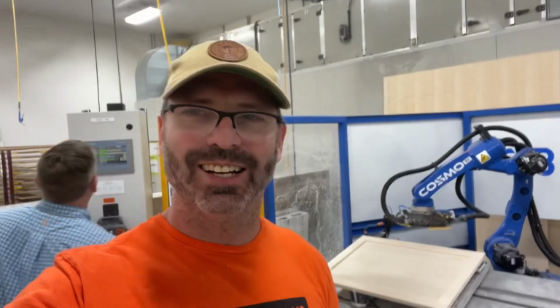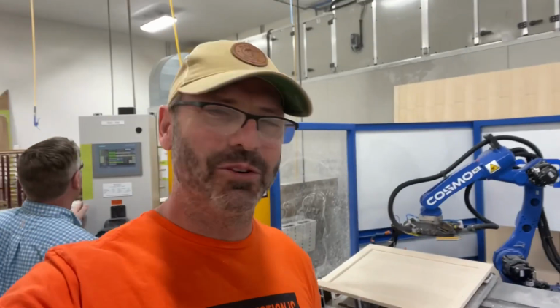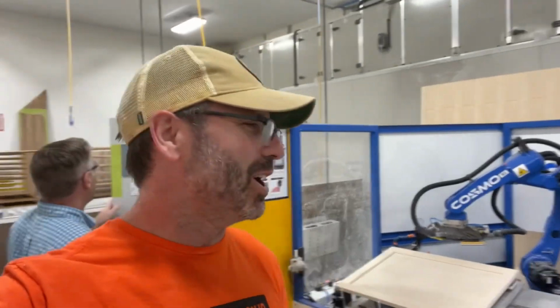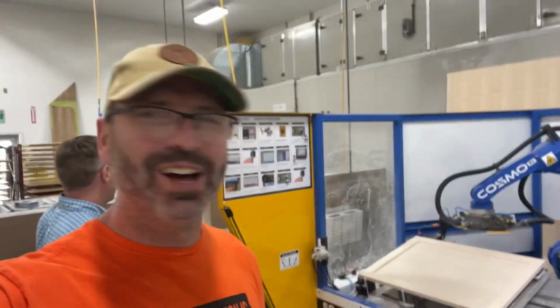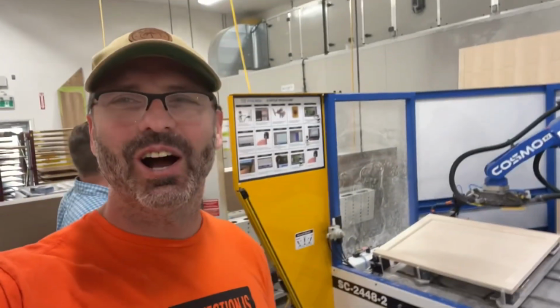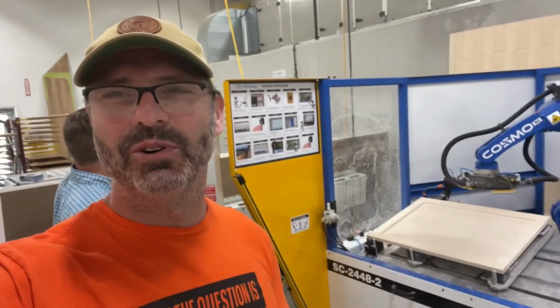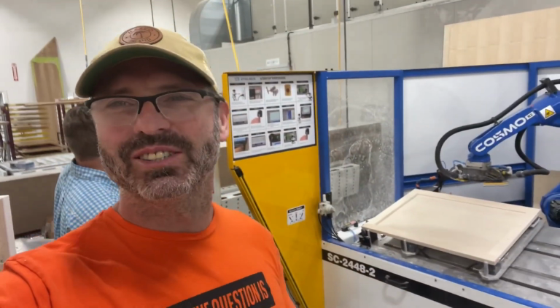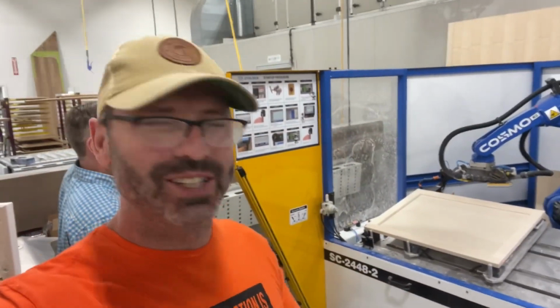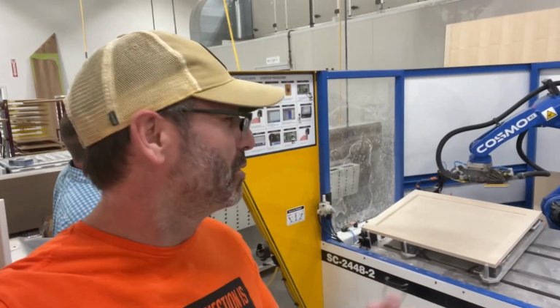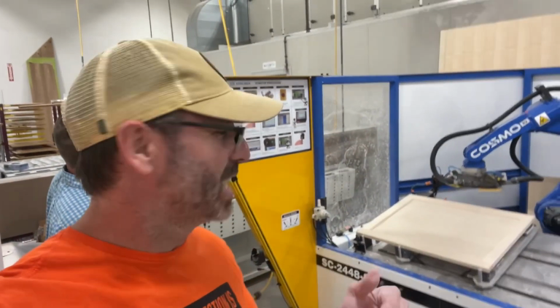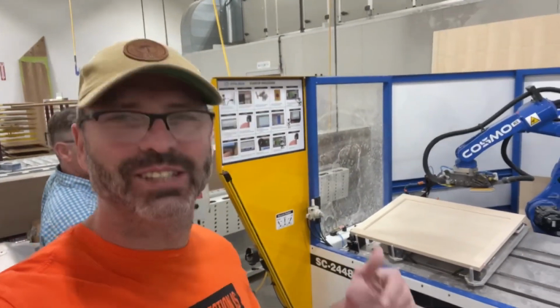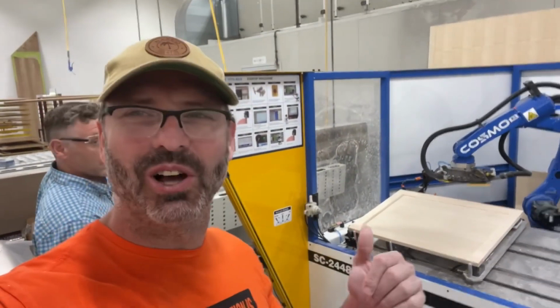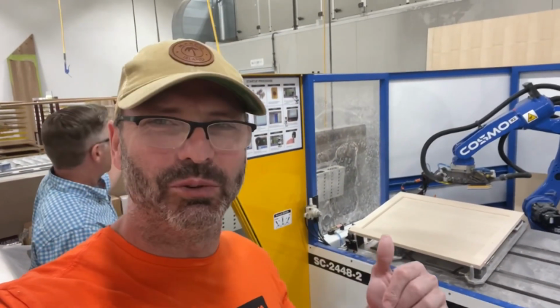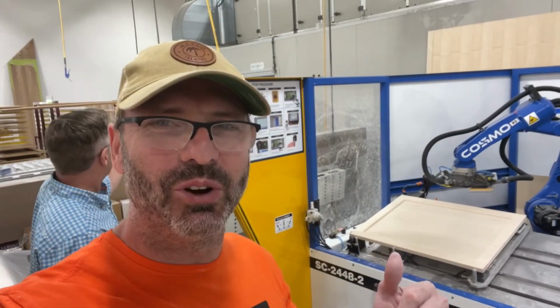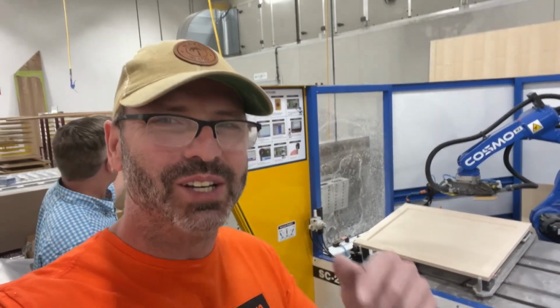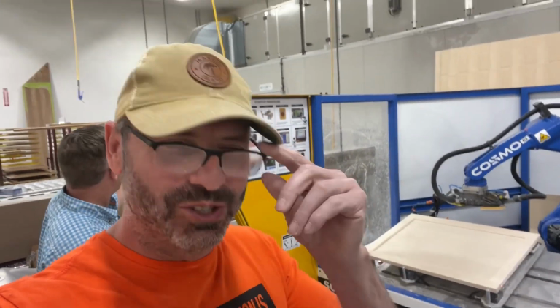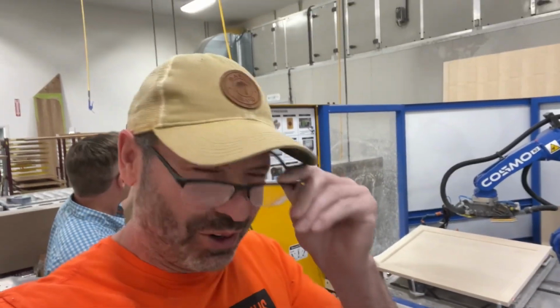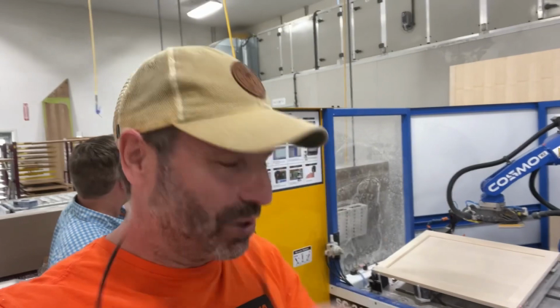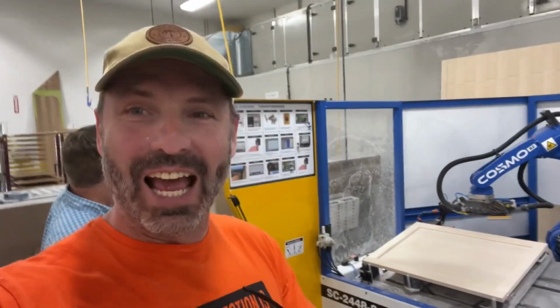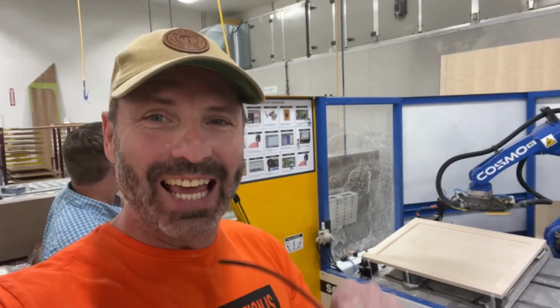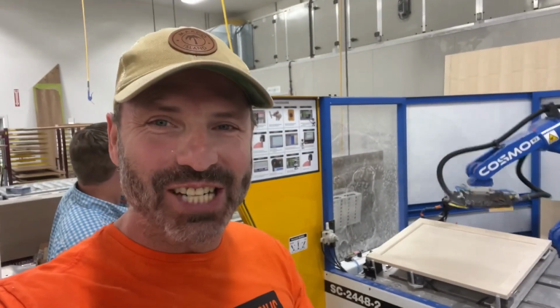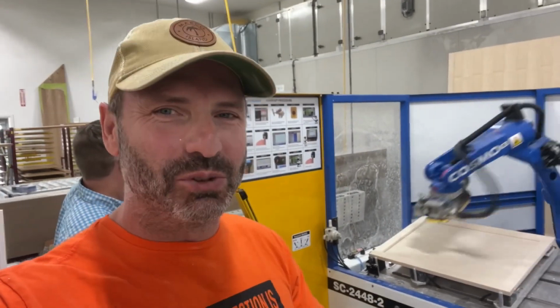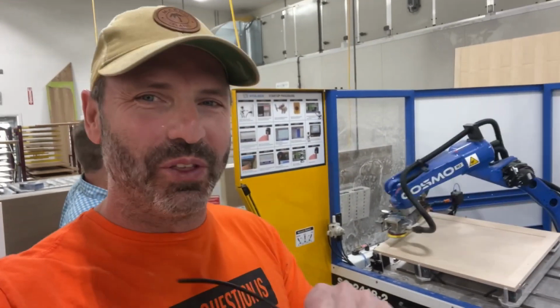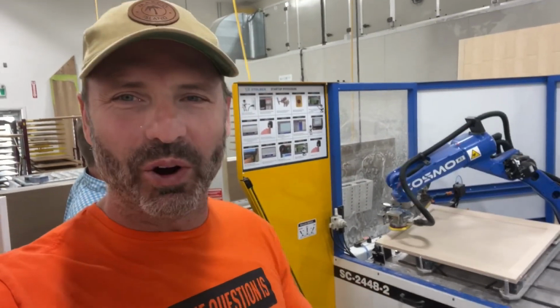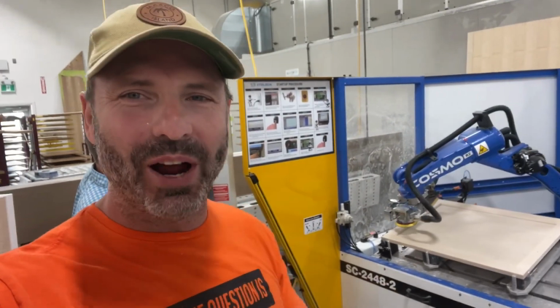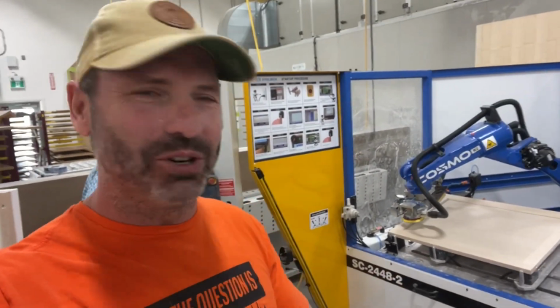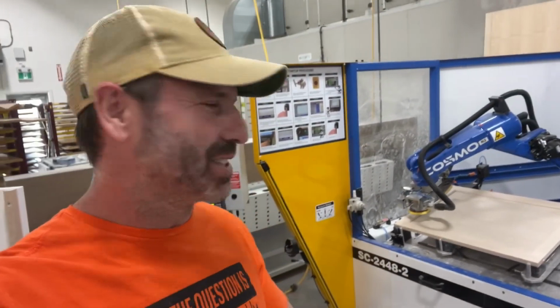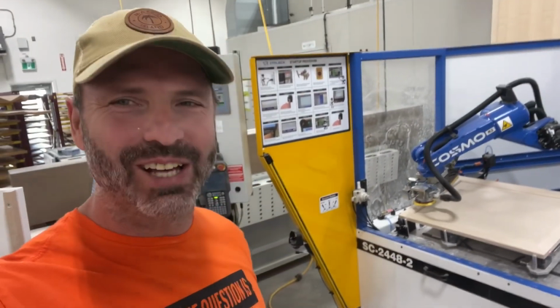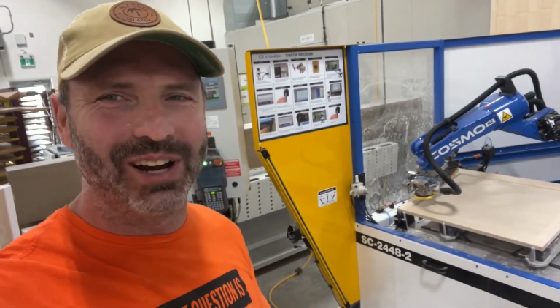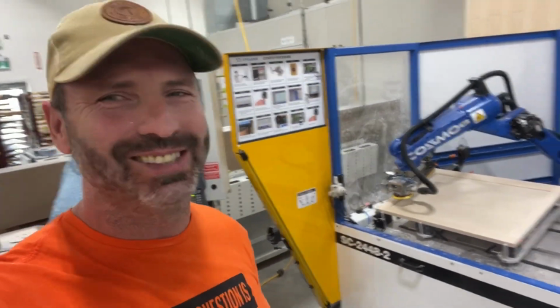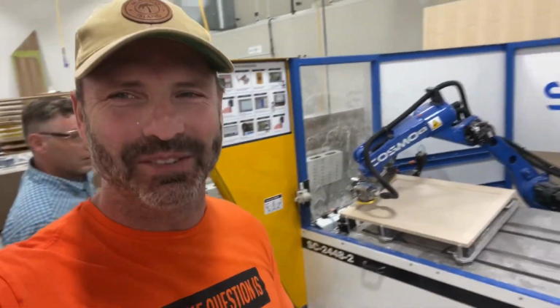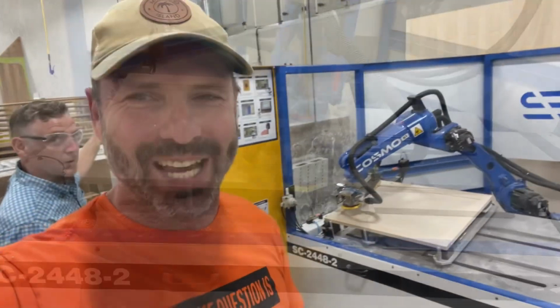Here we go, another Cosmo install. Today we're sanding some solid wood doors. We're sanding the edges, we're doing the corner break, we're doing the styles and rails. Amazing.